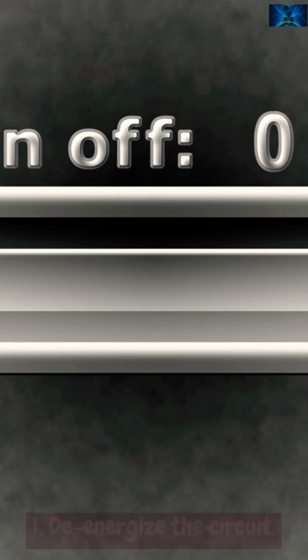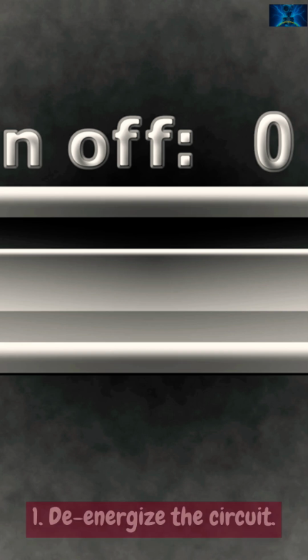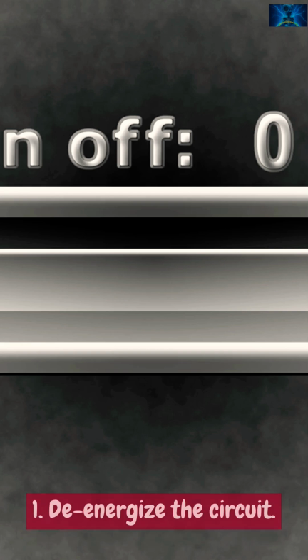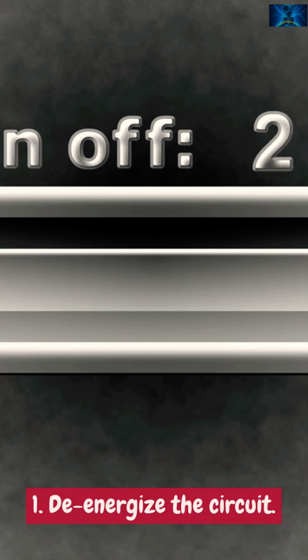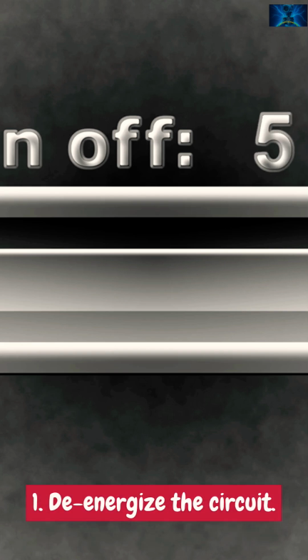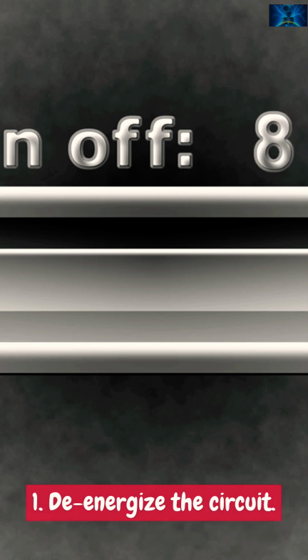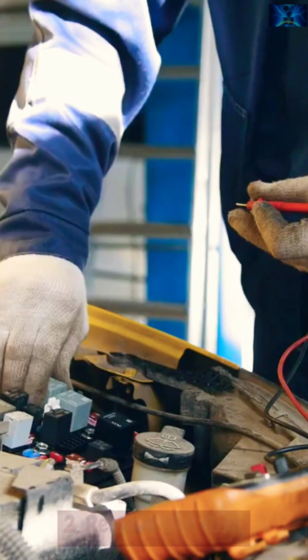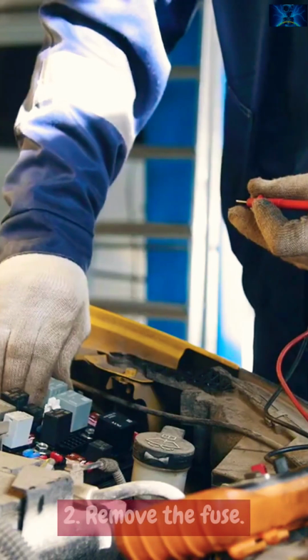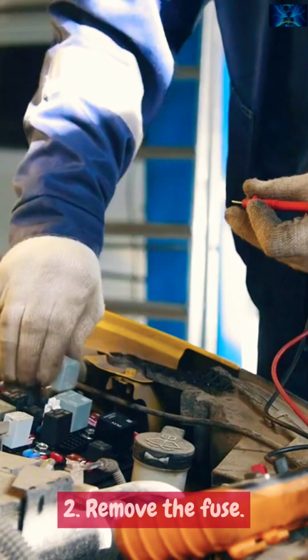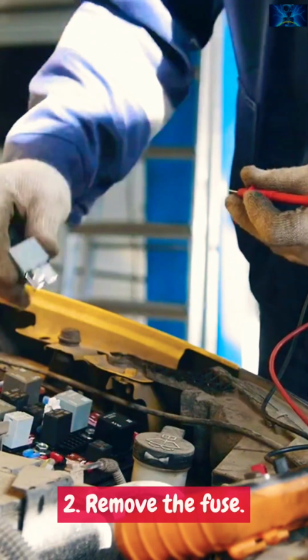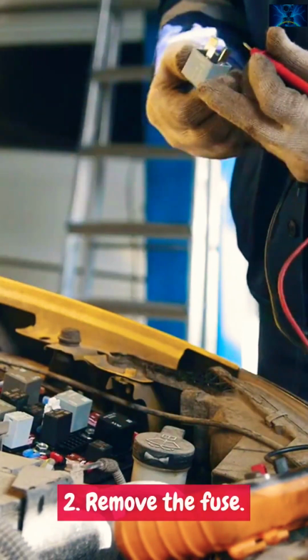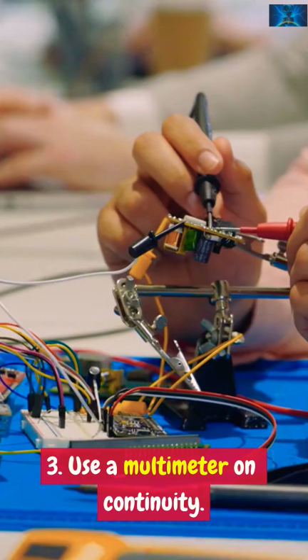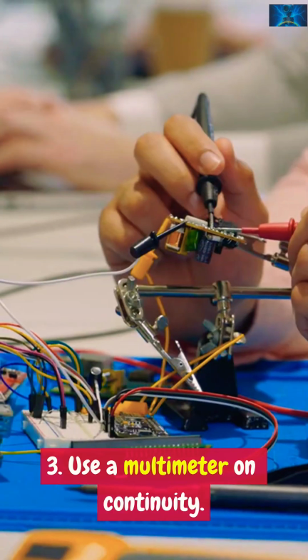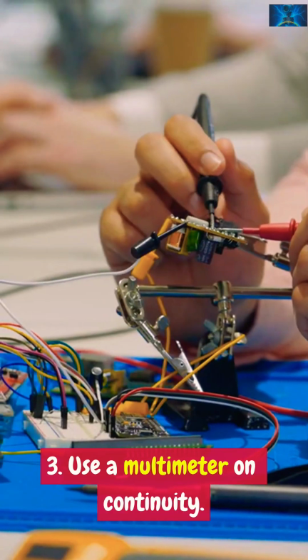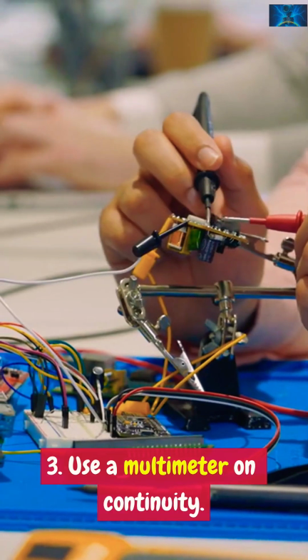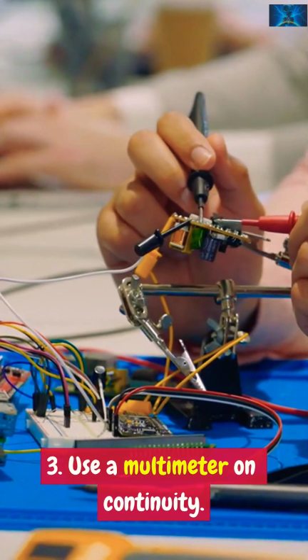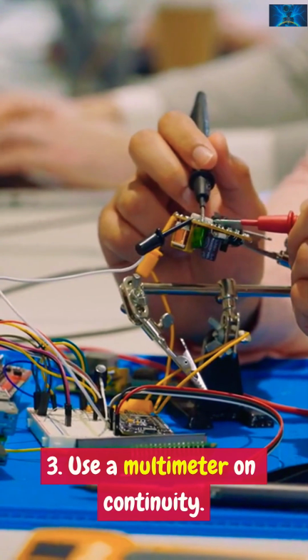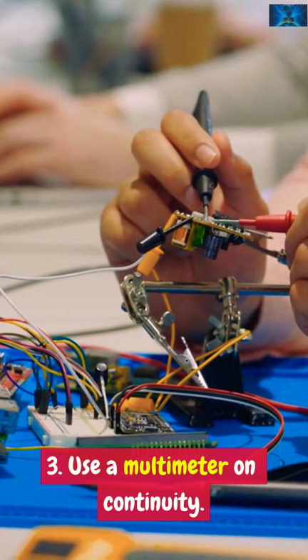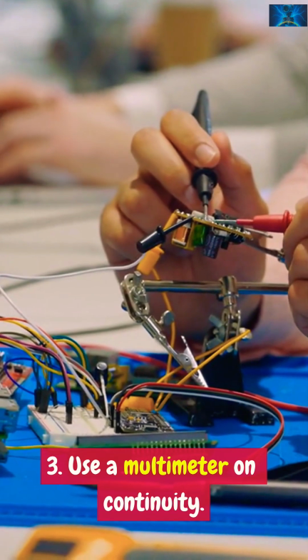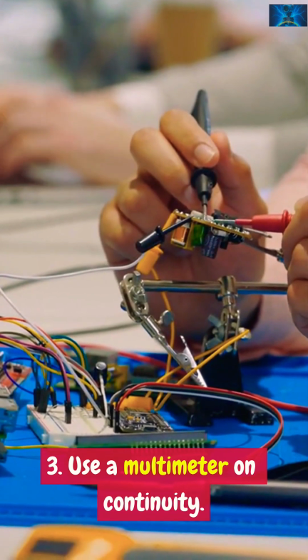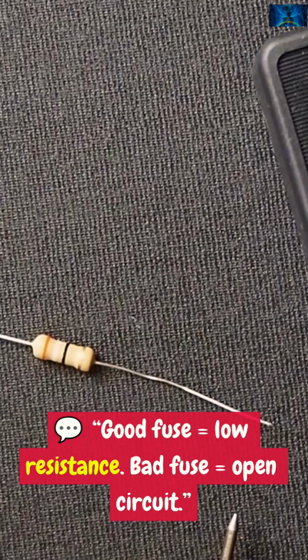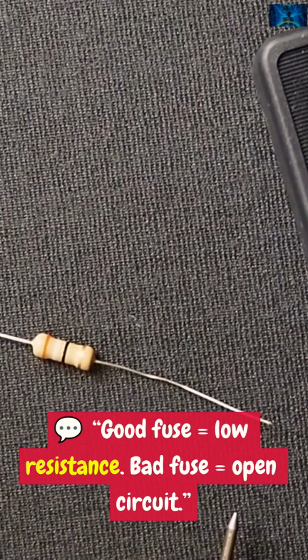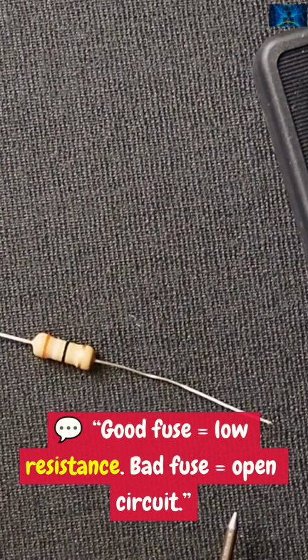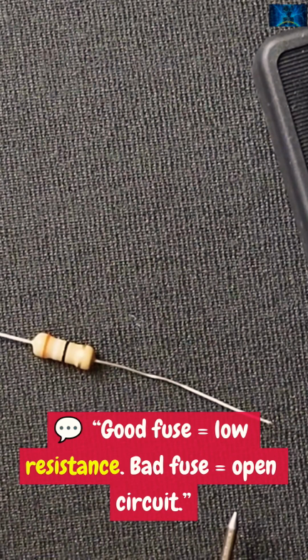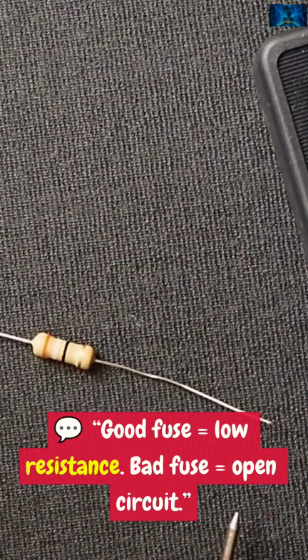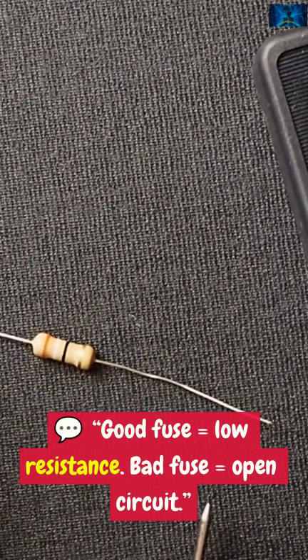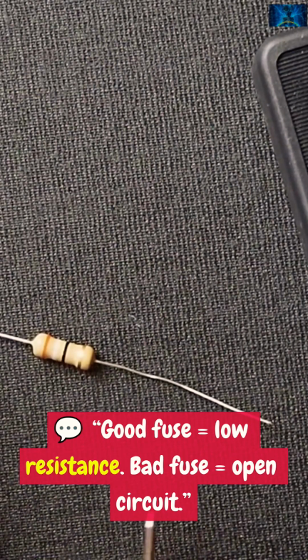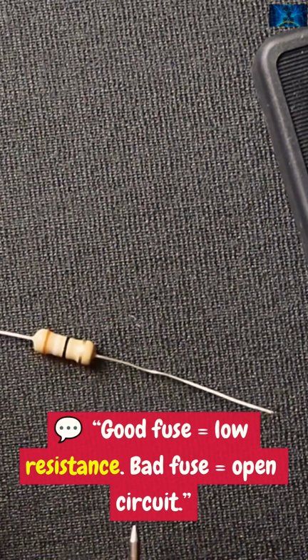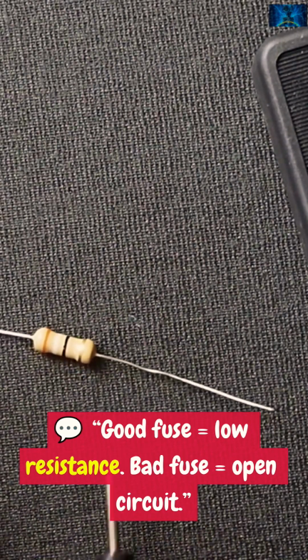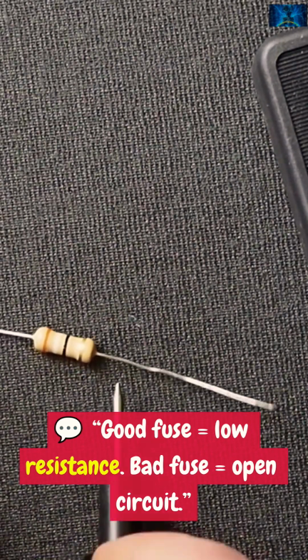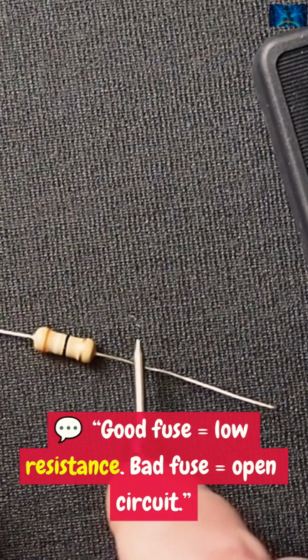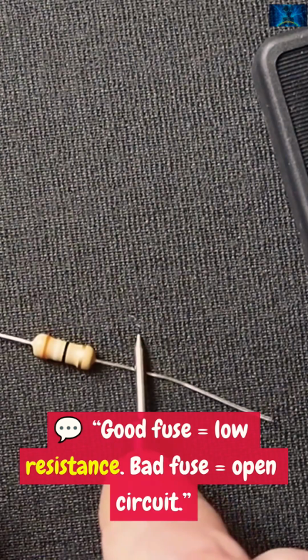One: de-energize the circuit. Two: remove the fuse. Three: use a multimeter on continuity. A good fuse equals low resistance. A bad fuse equals open circuit.